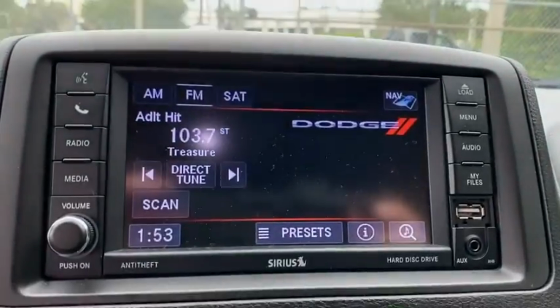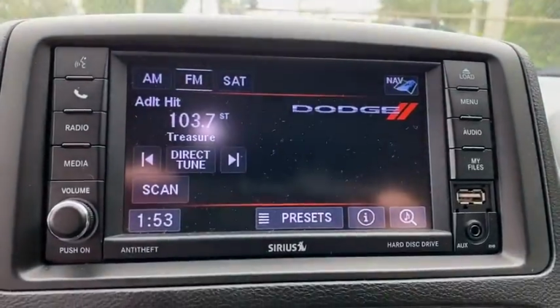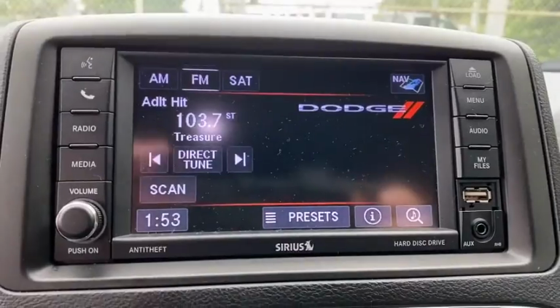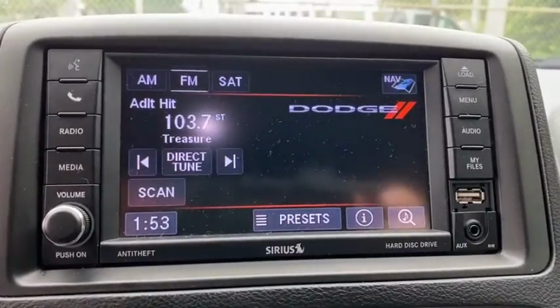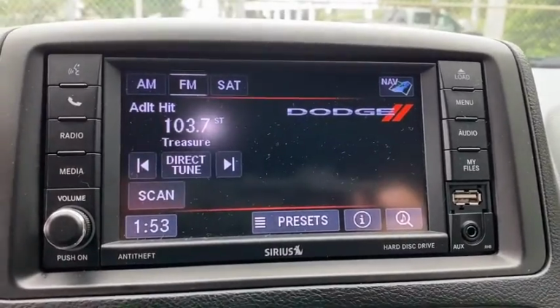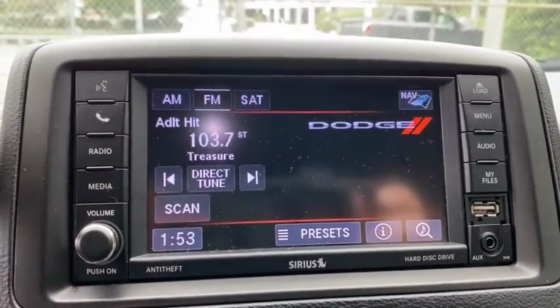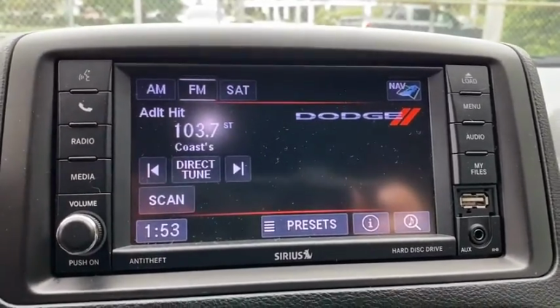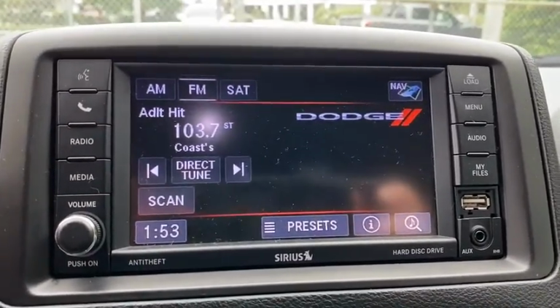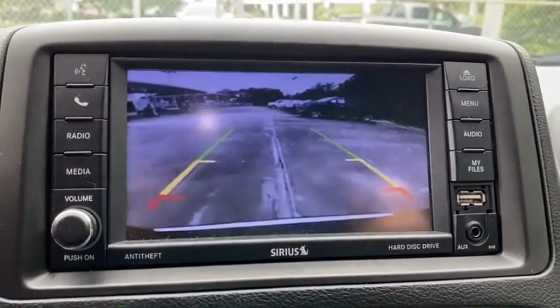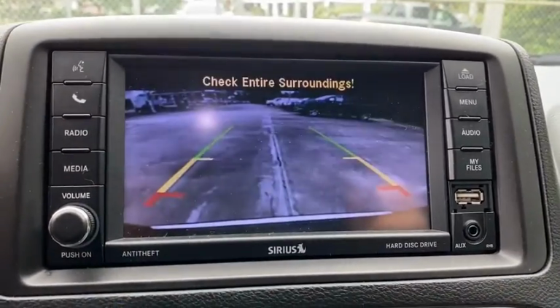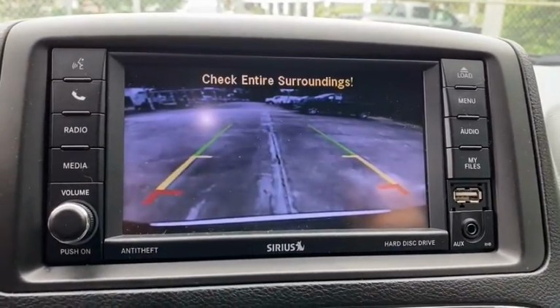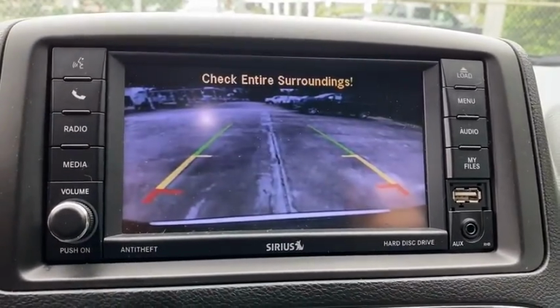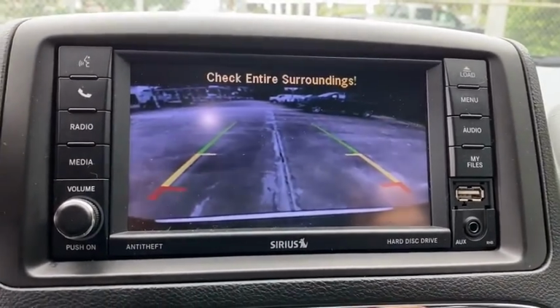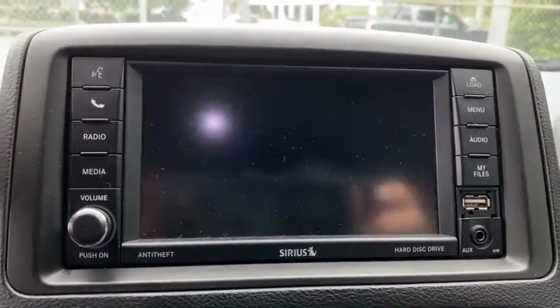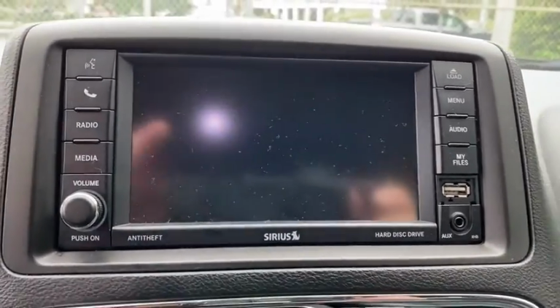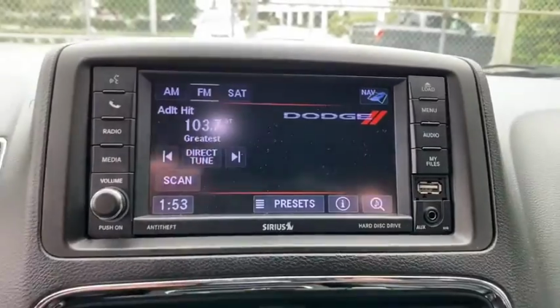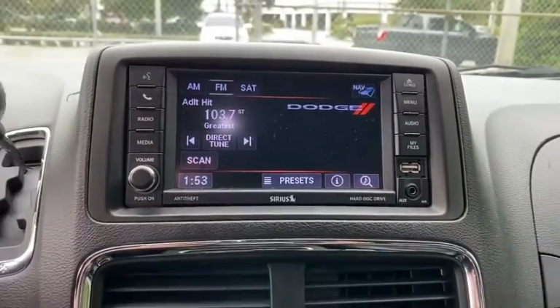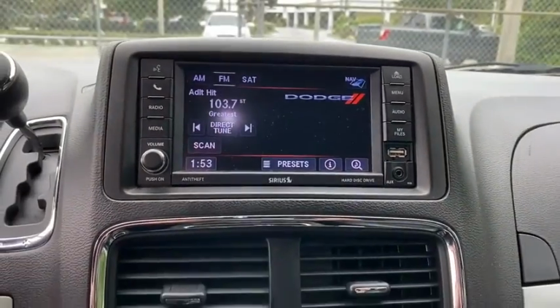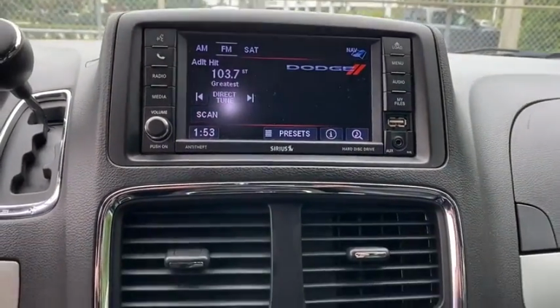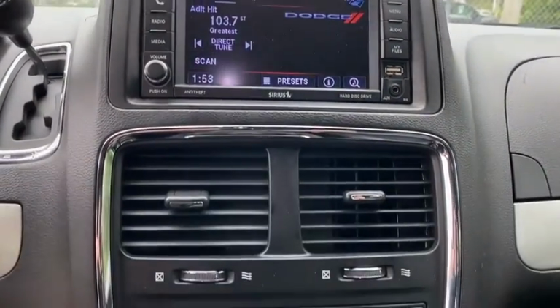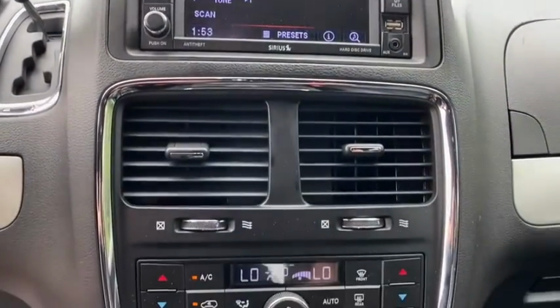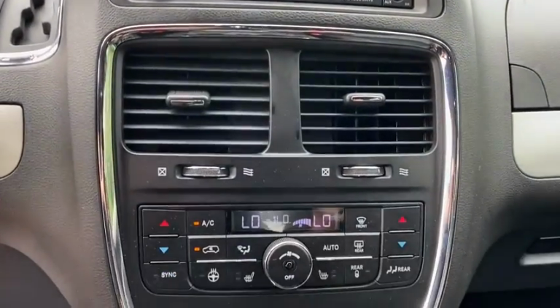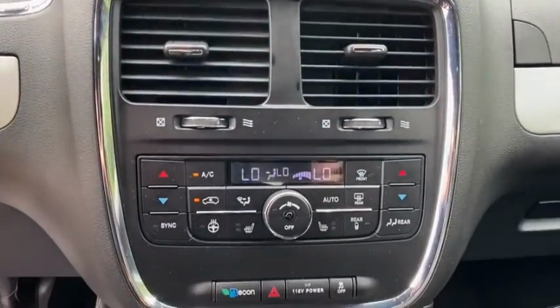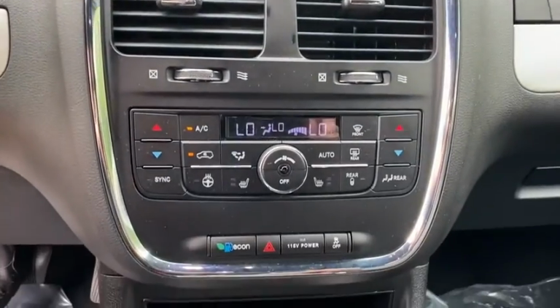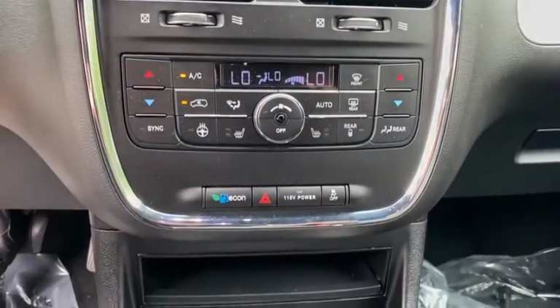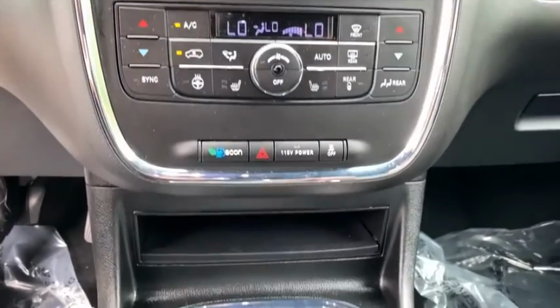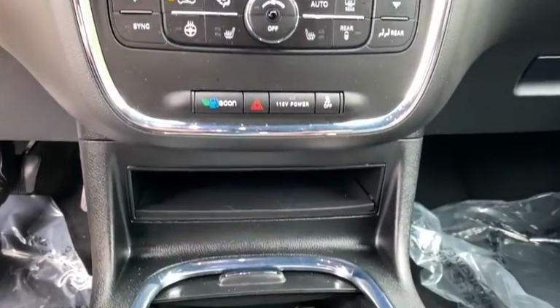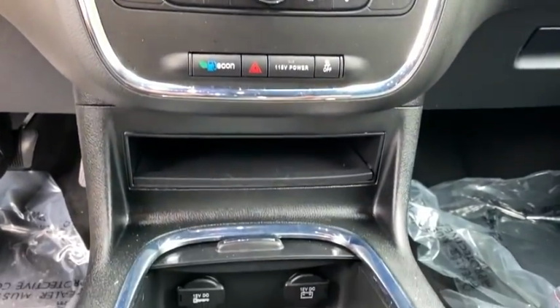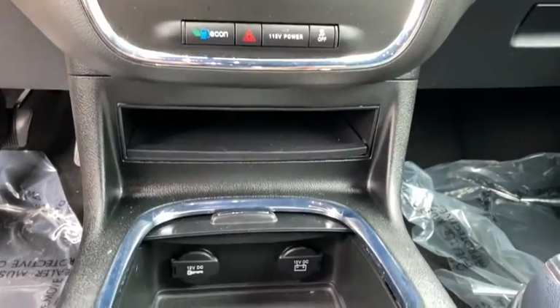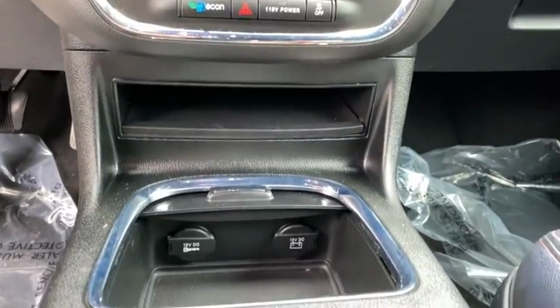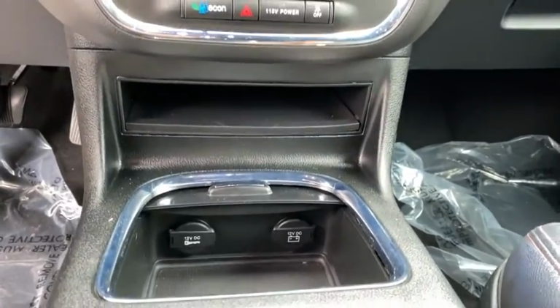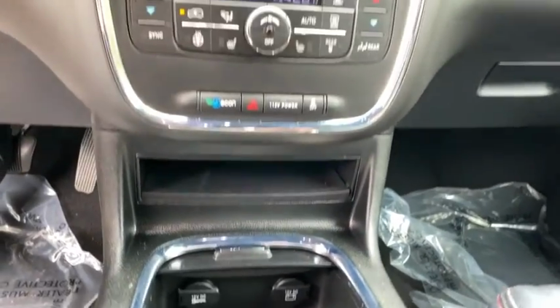Aluminum wheels, auto-dimming rearview mirror, hard disk drive media storage. This vehicle is Carfax Certified One Owner and qualifies for Carfax Buyback Guarantee. Come take a test drive today.